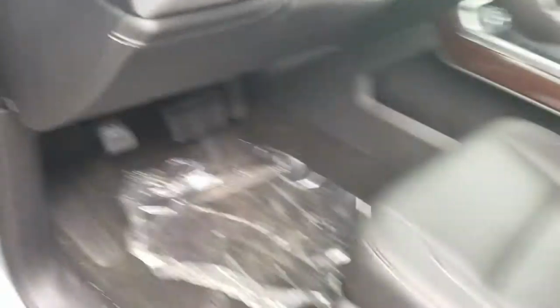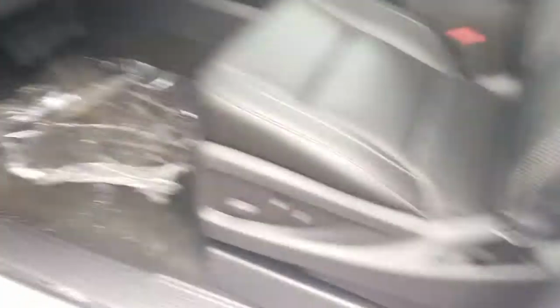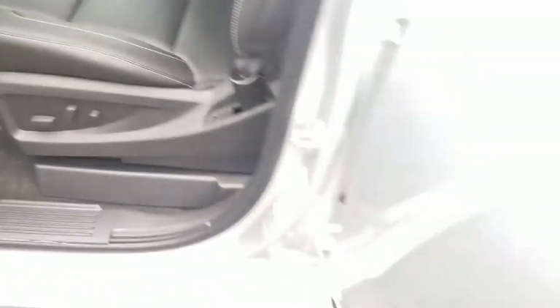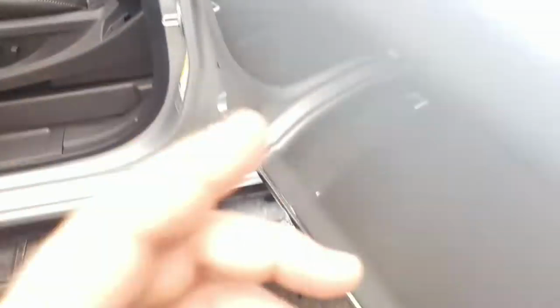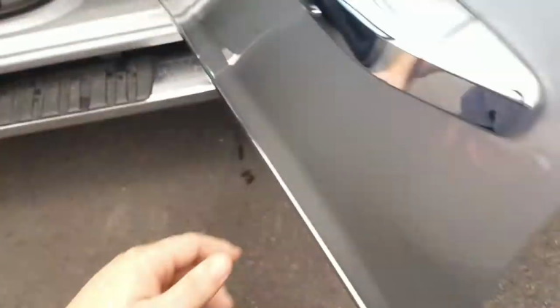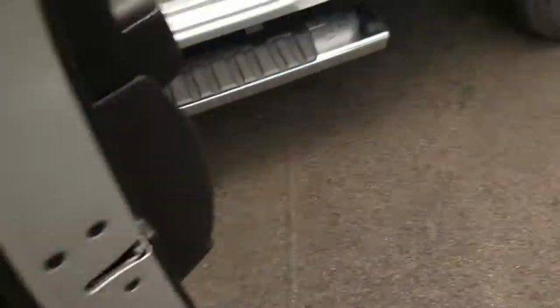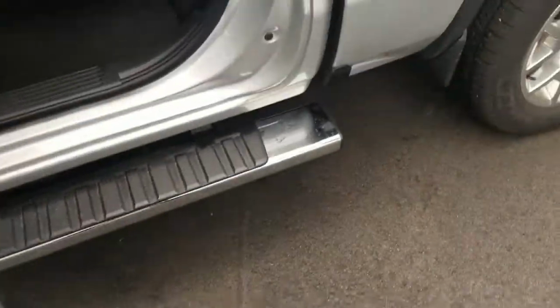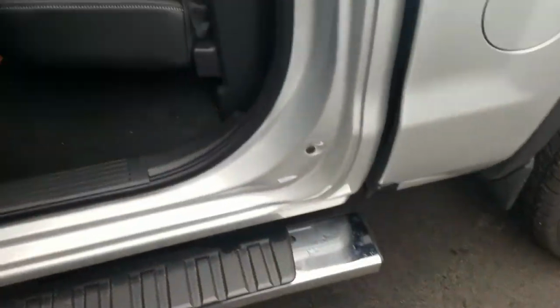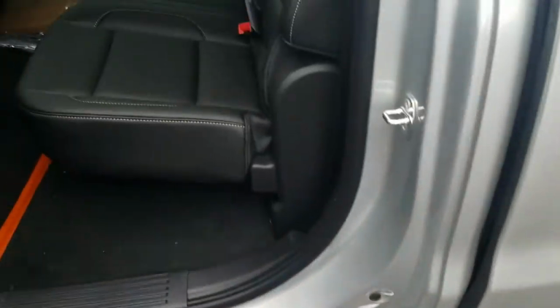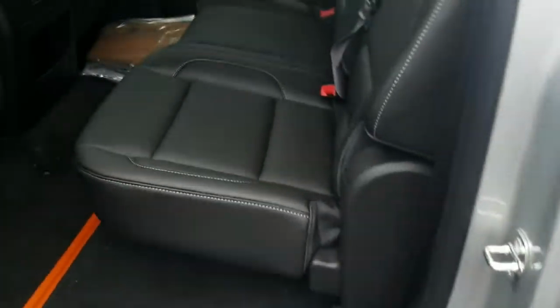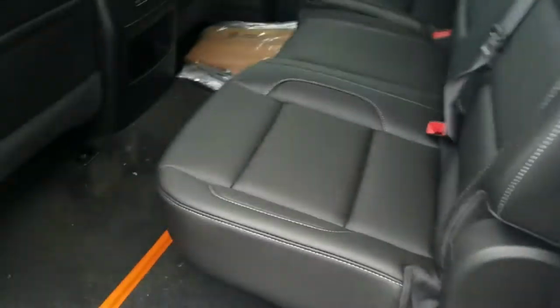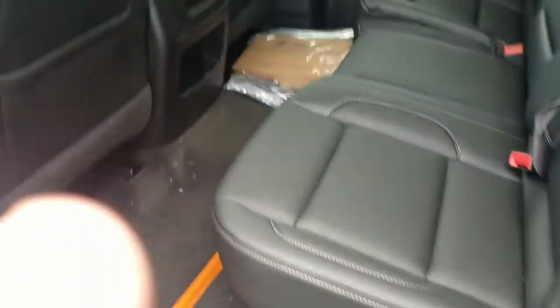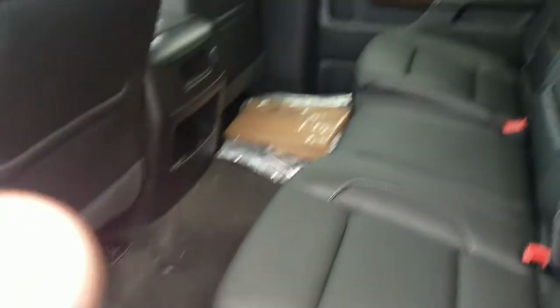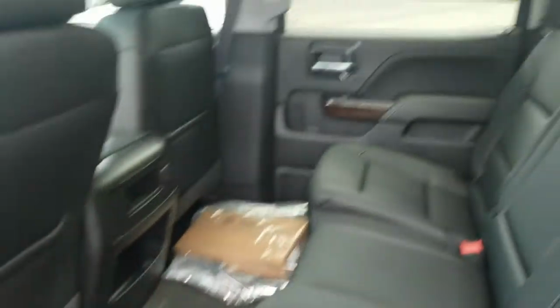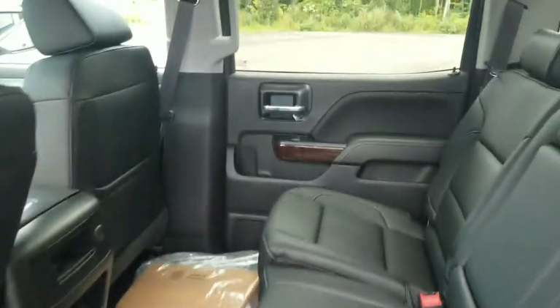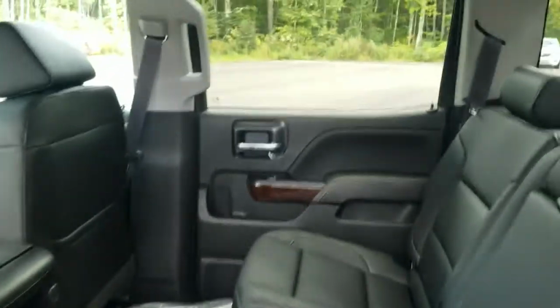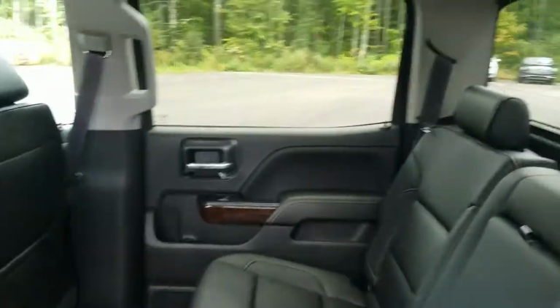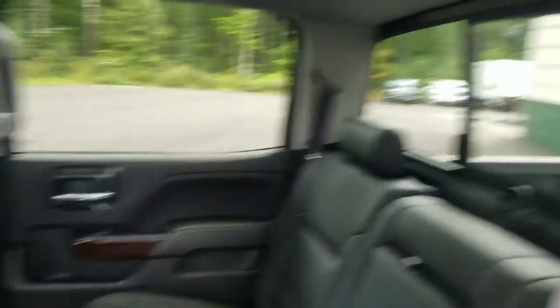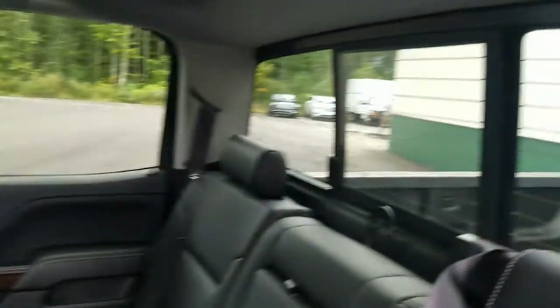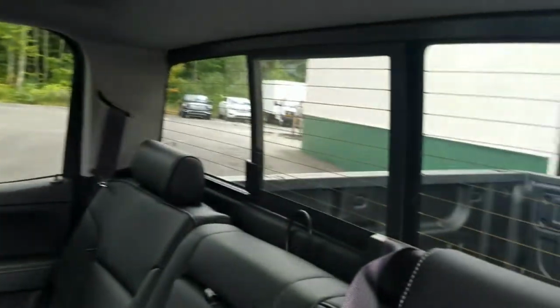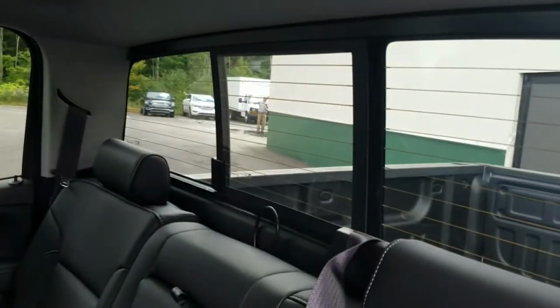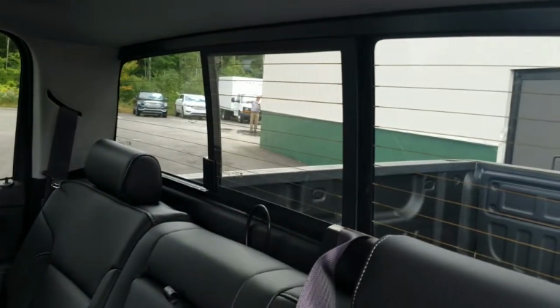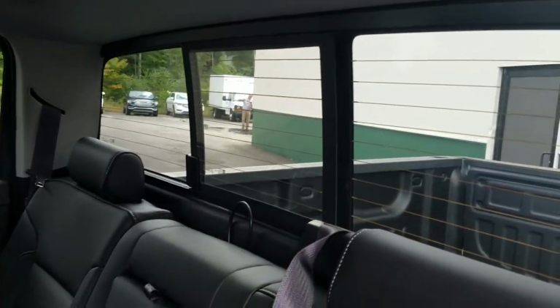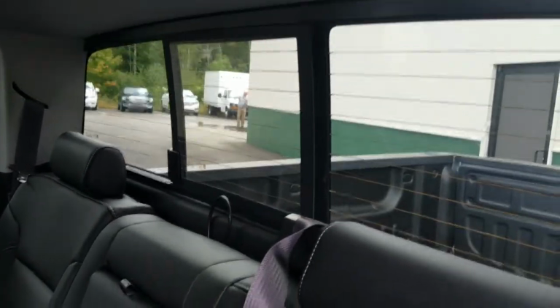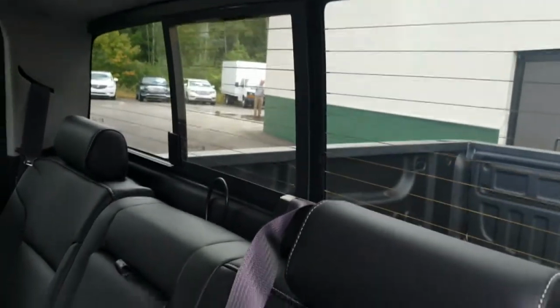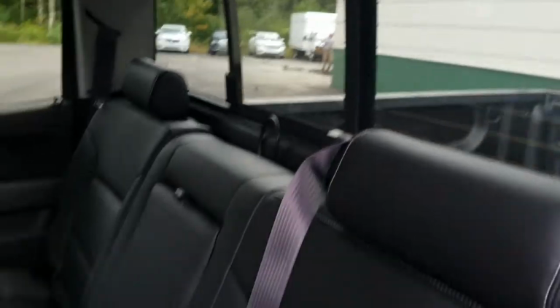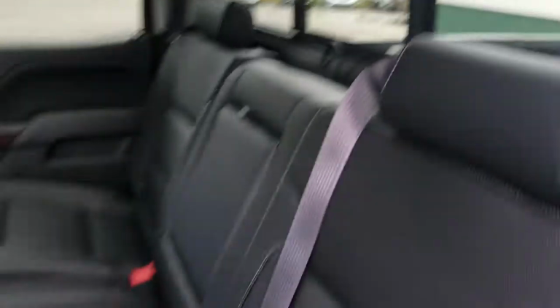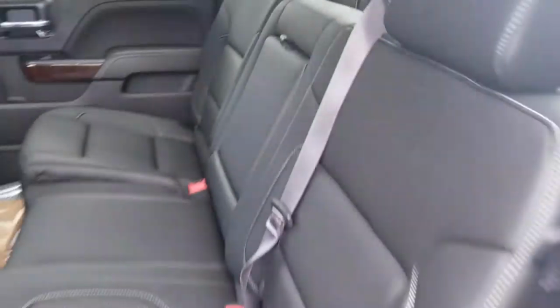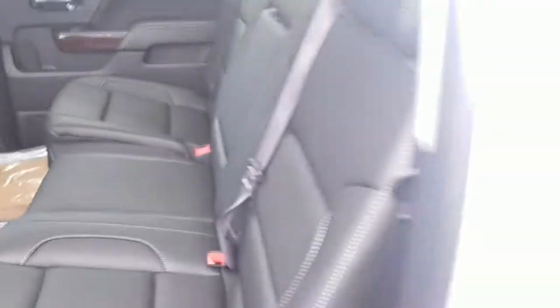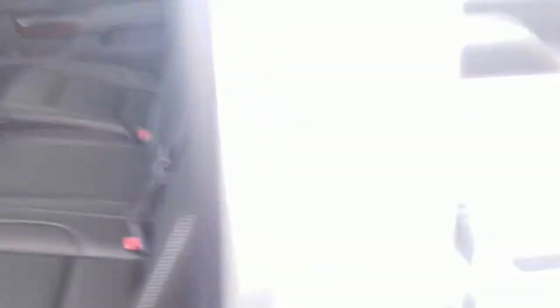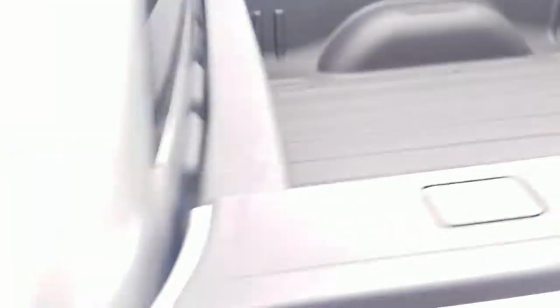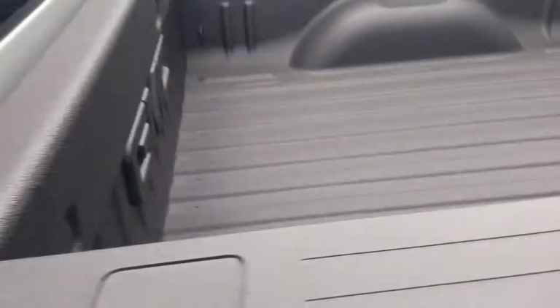Let me show you the back seat — tons of space in this full crew cab. Also got the power sliding rear window as well as the spray-in bed liner.